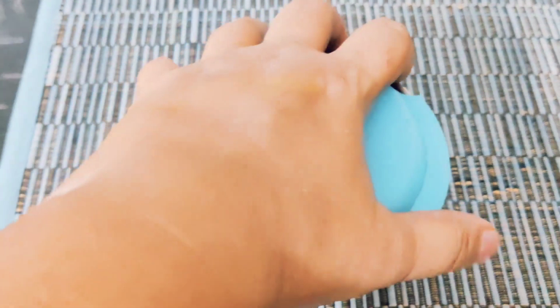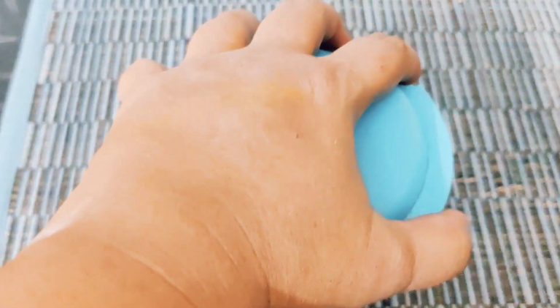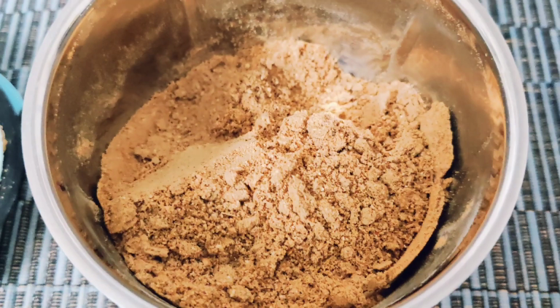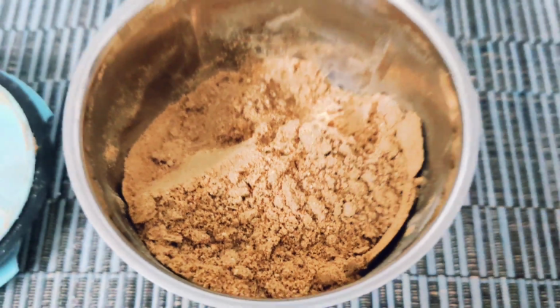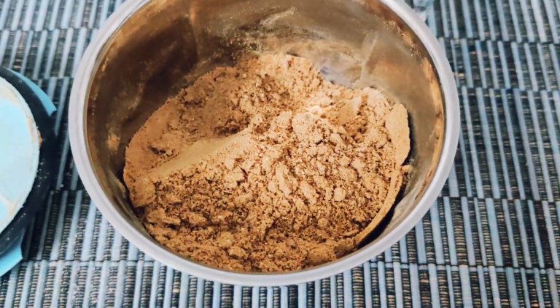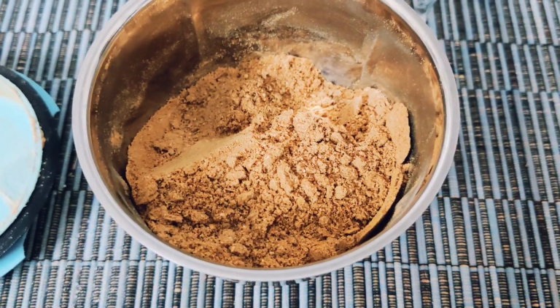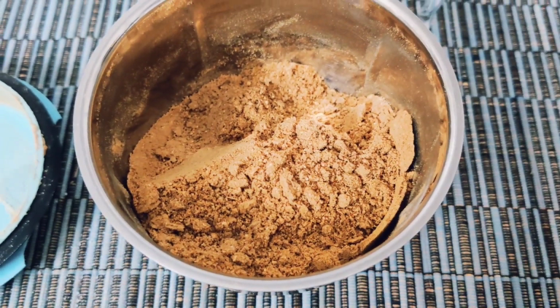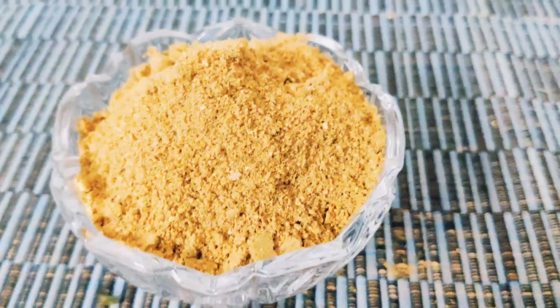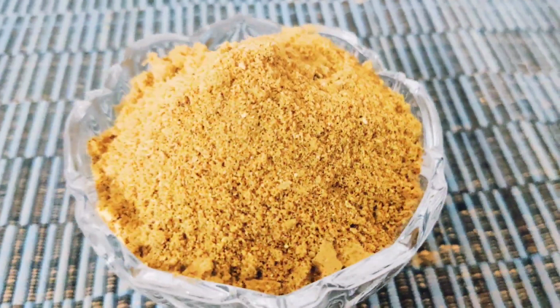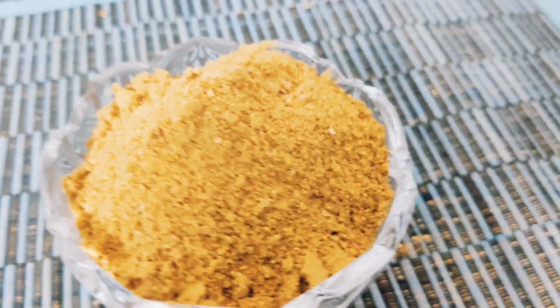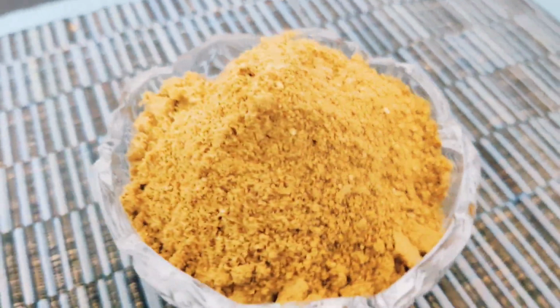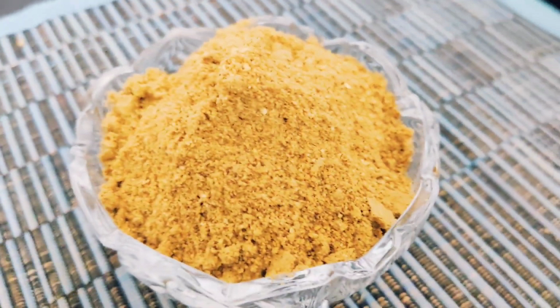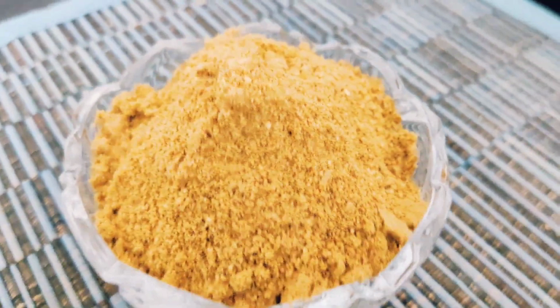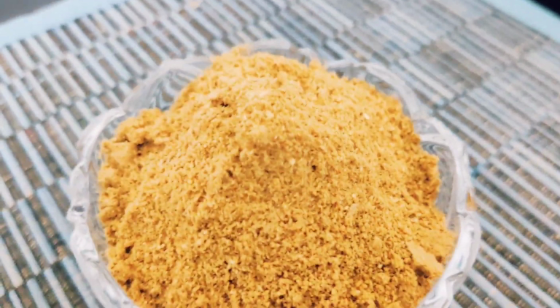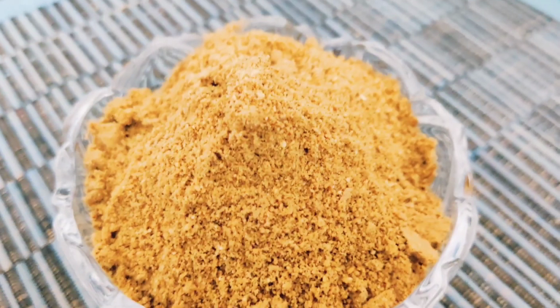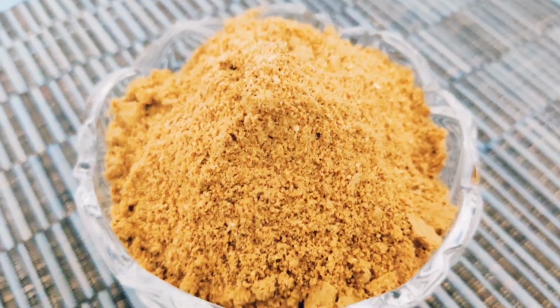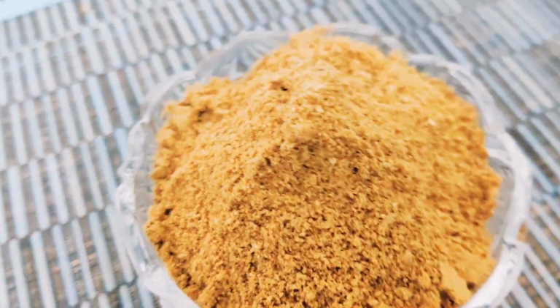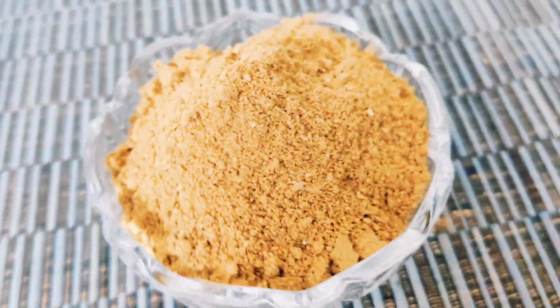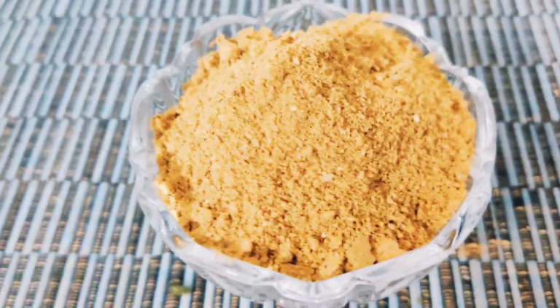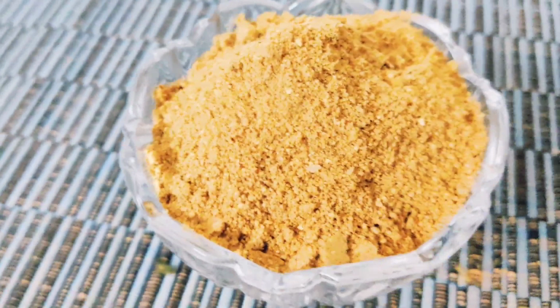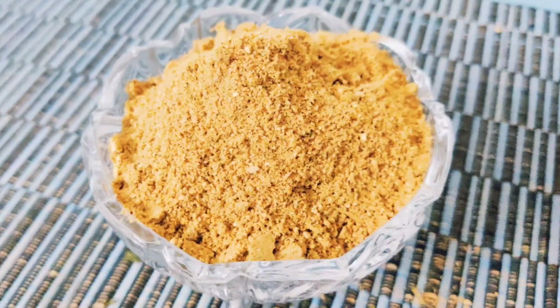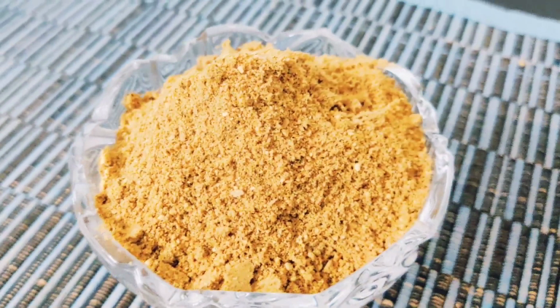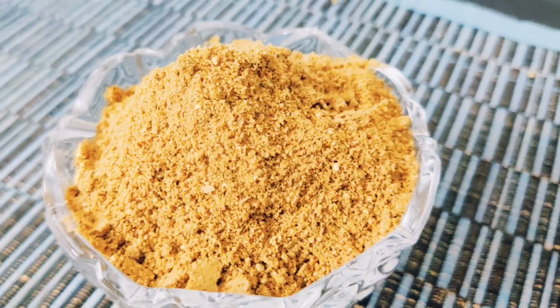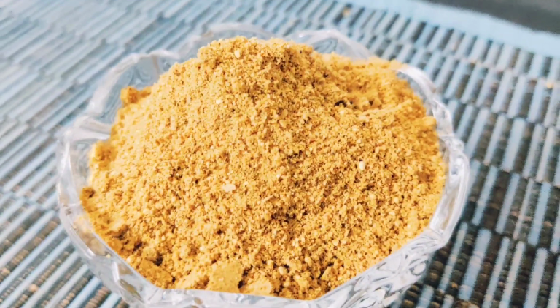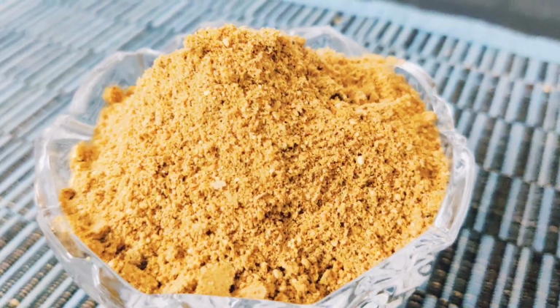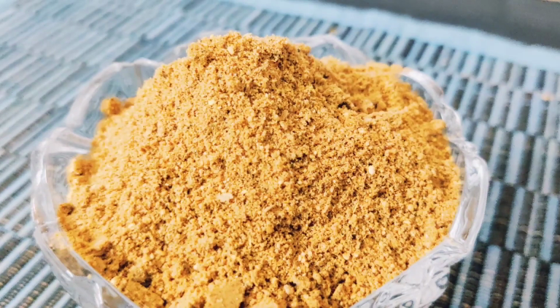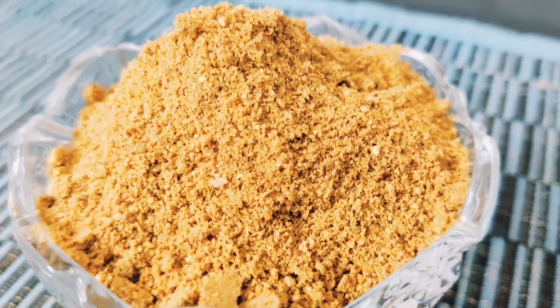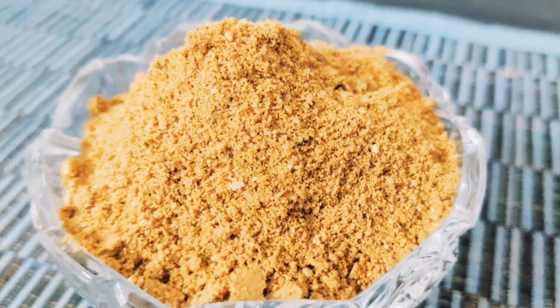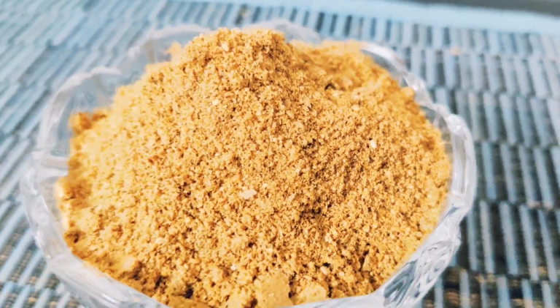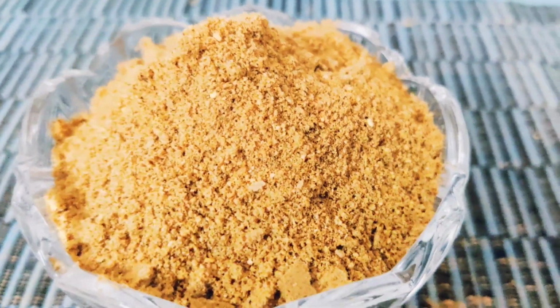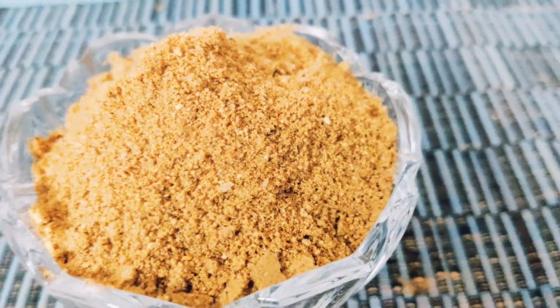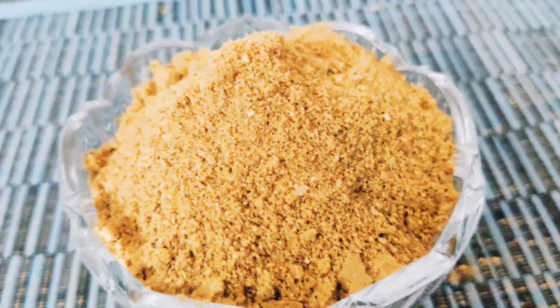The chaat masala powder is now ready. We also have citric acid as a final ingredient. This masala is hygienic and healthy. Let's try it. Thank you for watching.